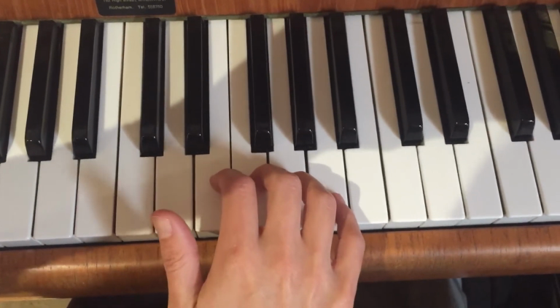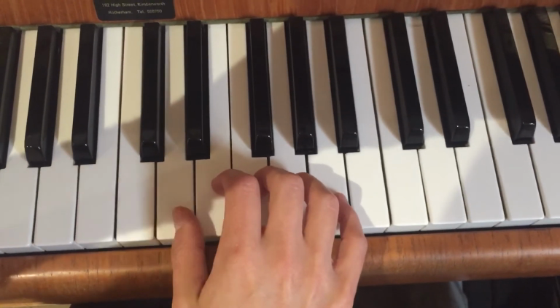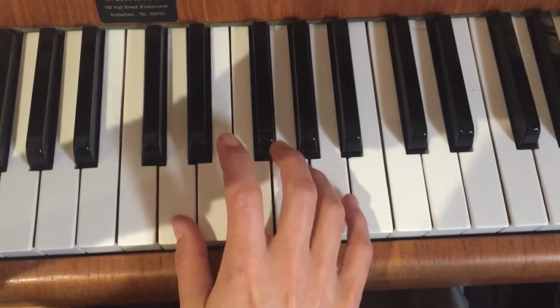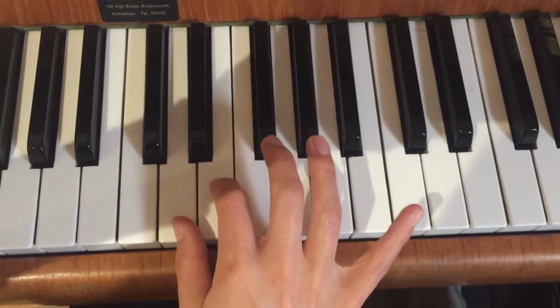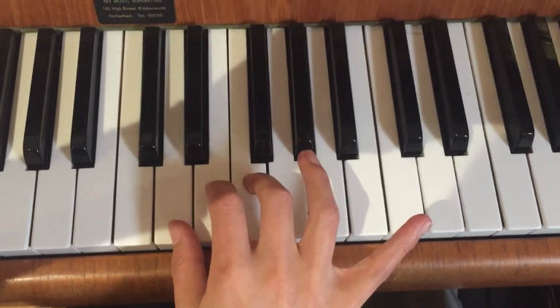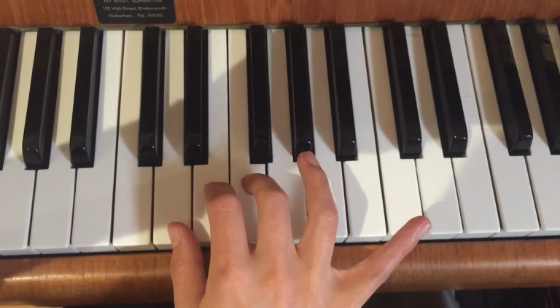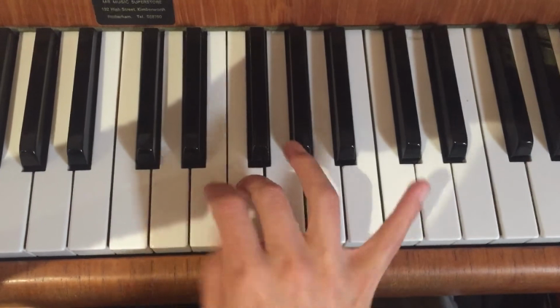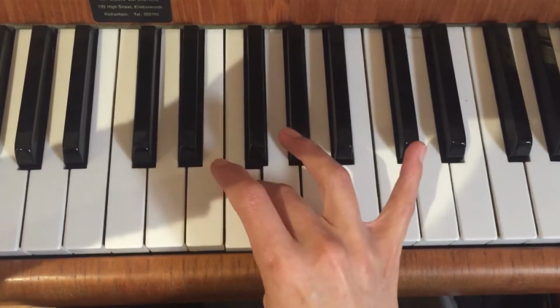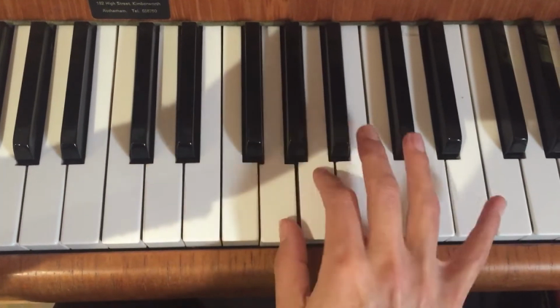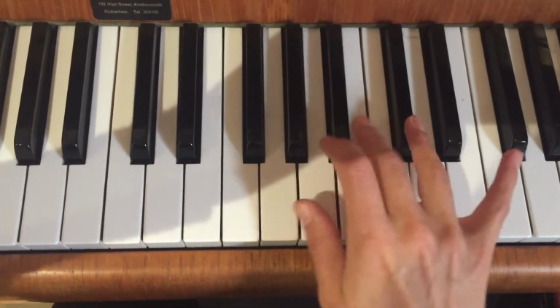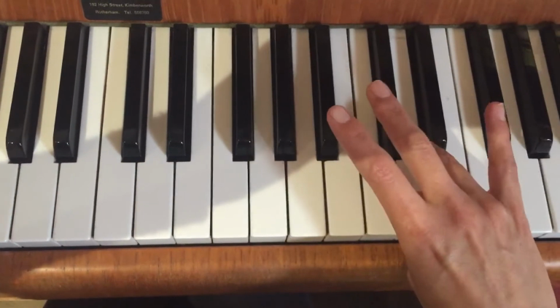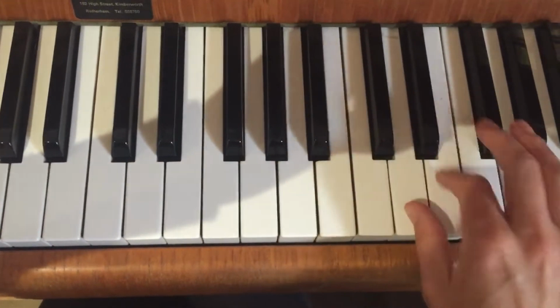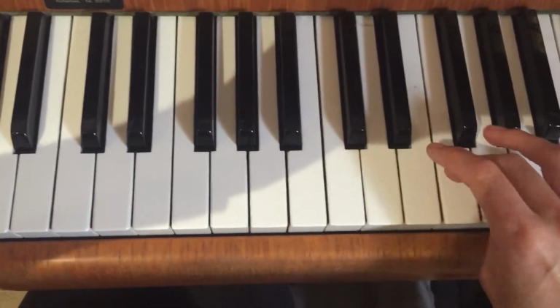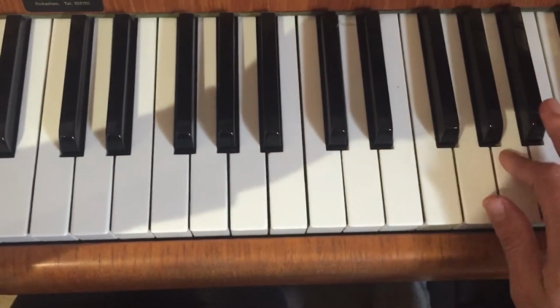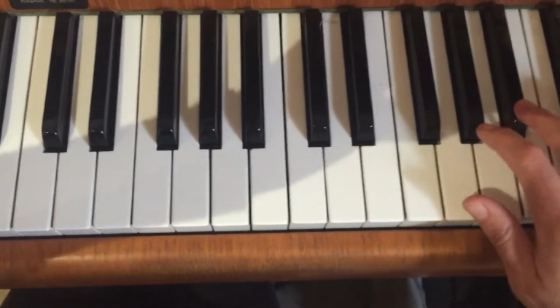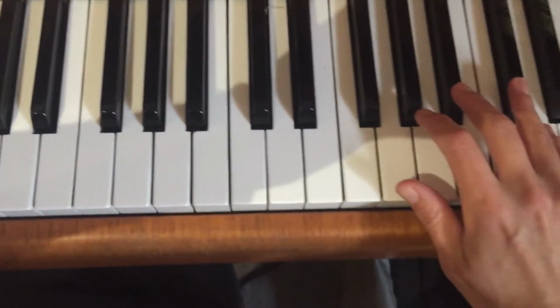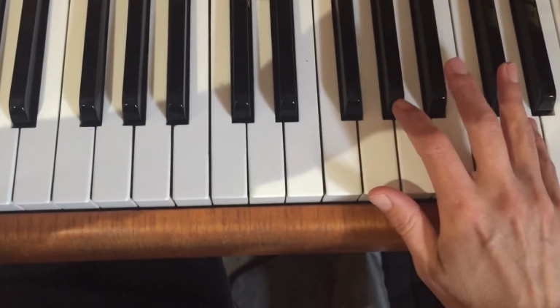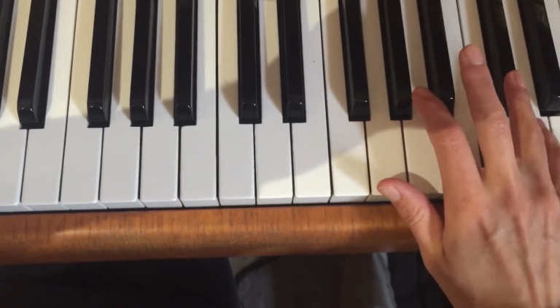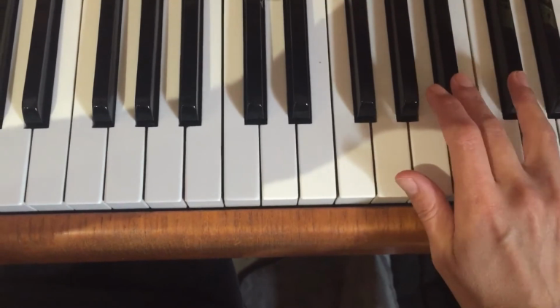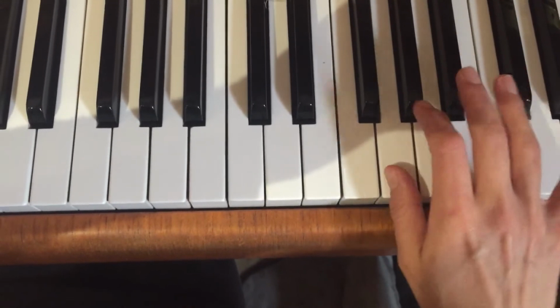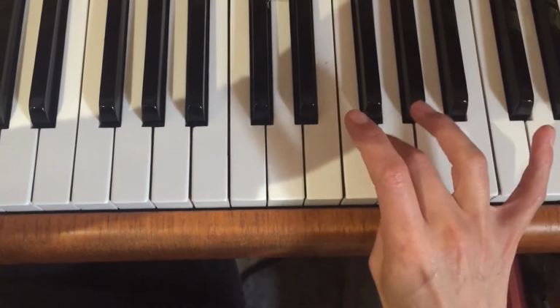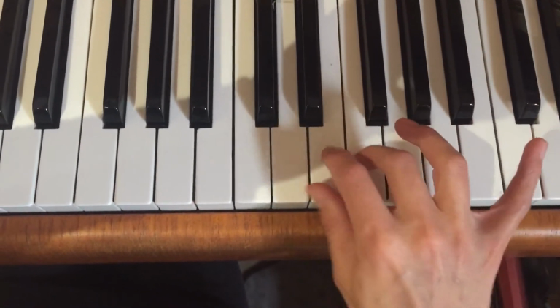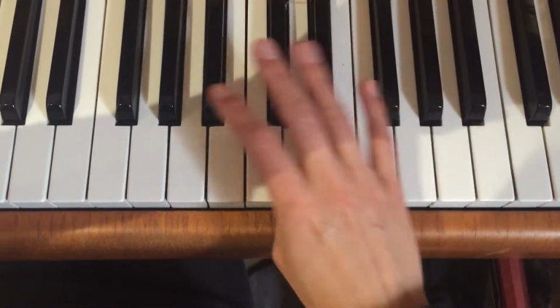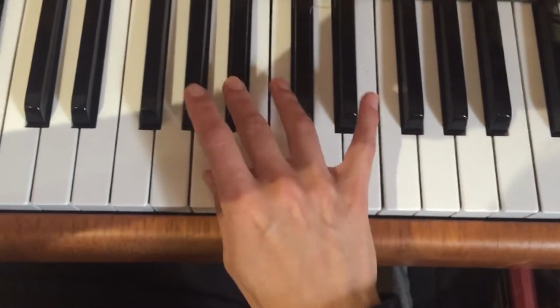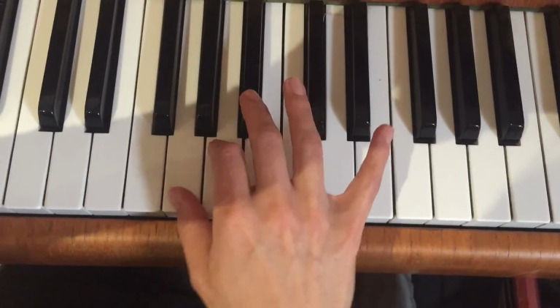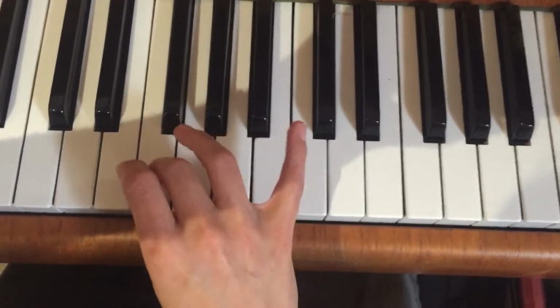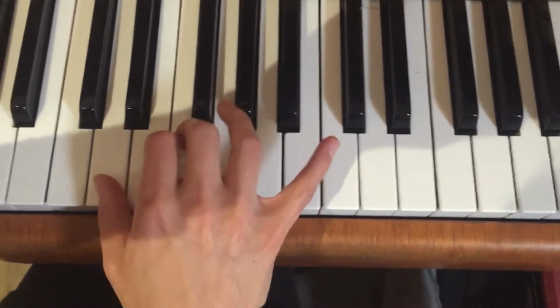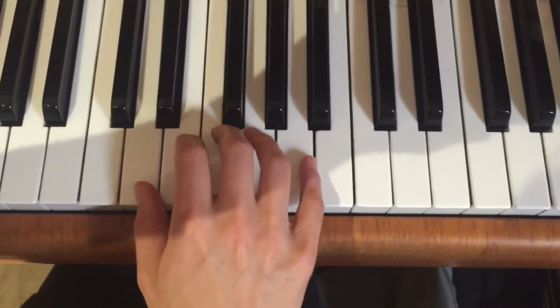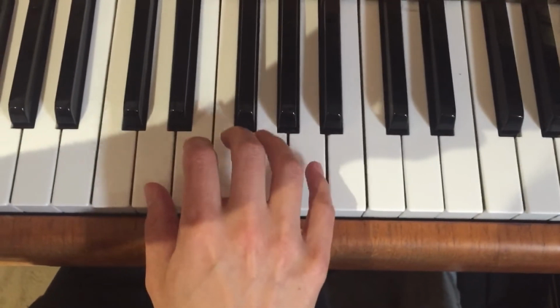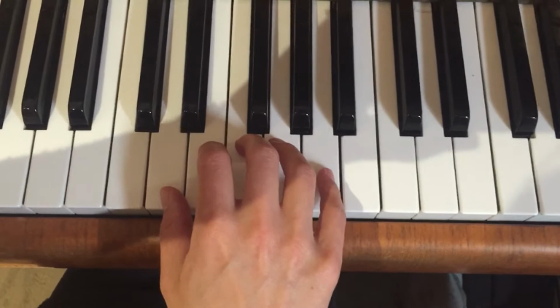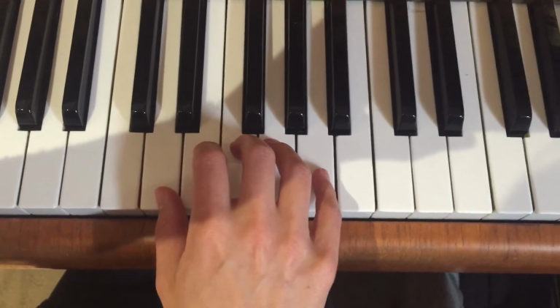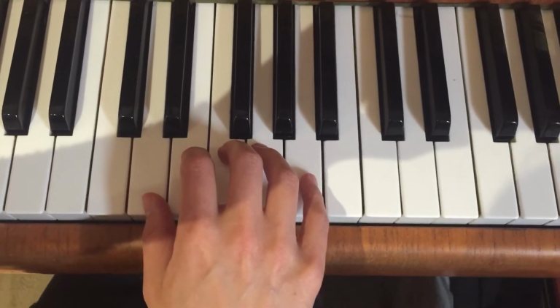So we start on D. It's going to have the normal passing. We pass under 3, then under 4, then under 3, taking us to the top. And then we come back down. We pass over 3, 4, 3.